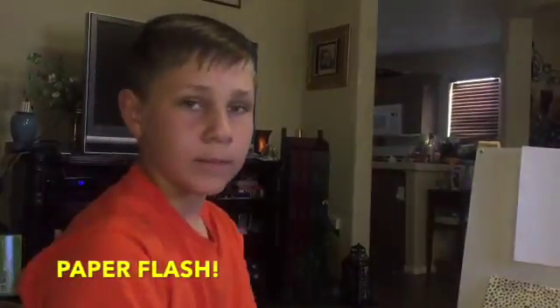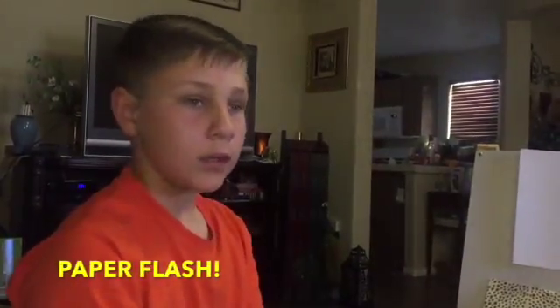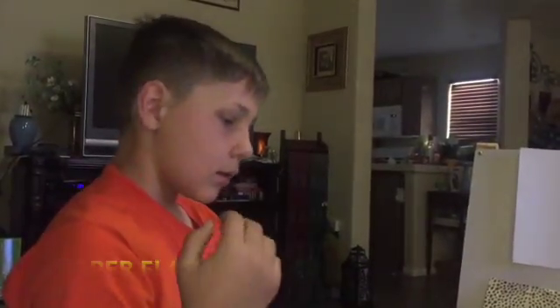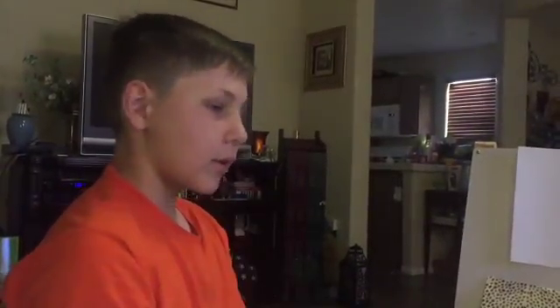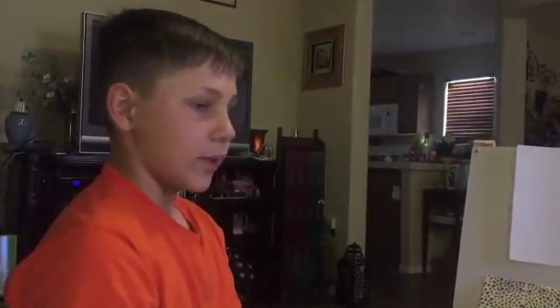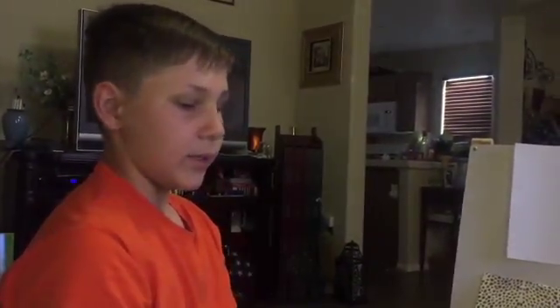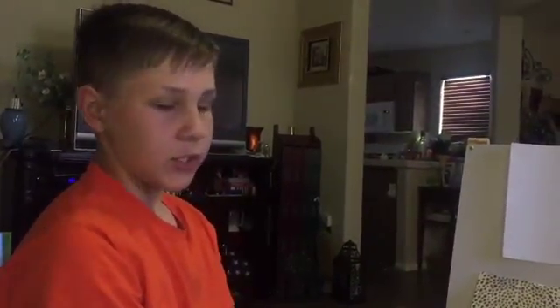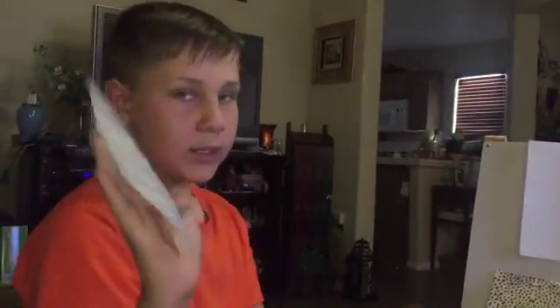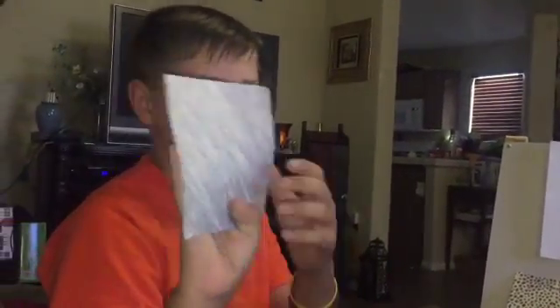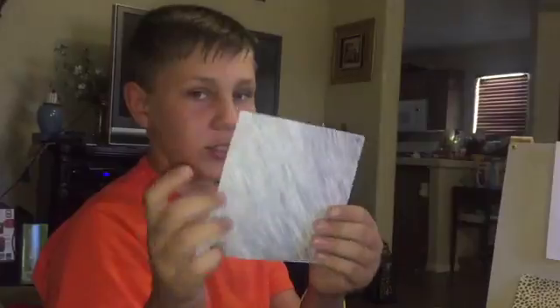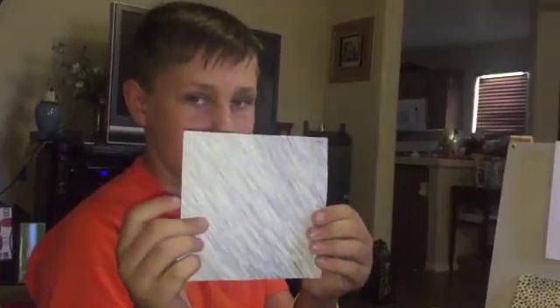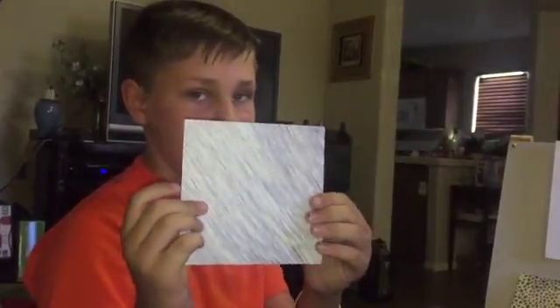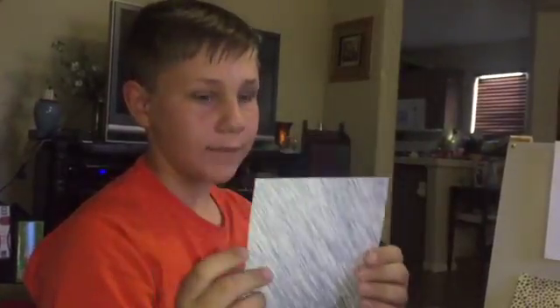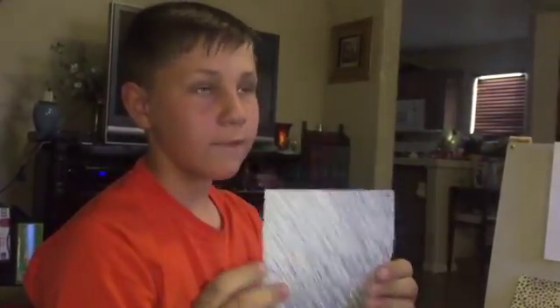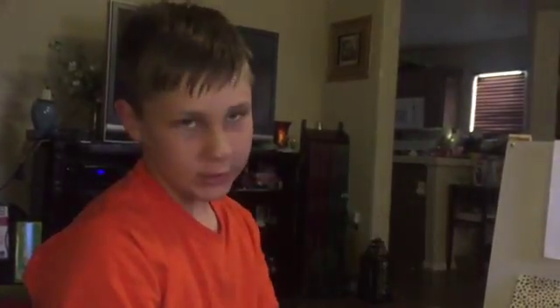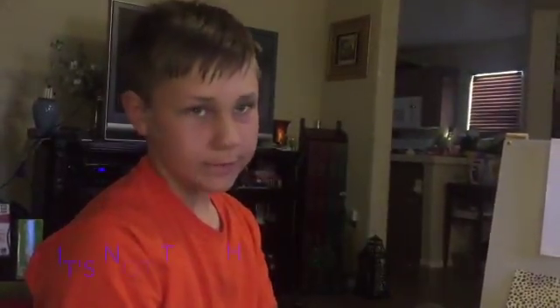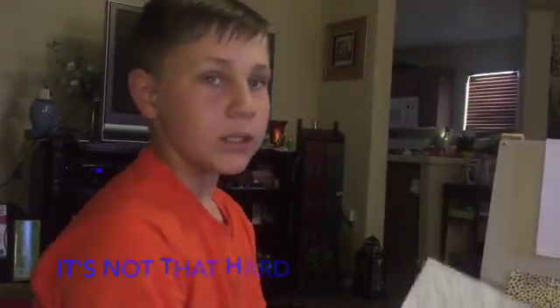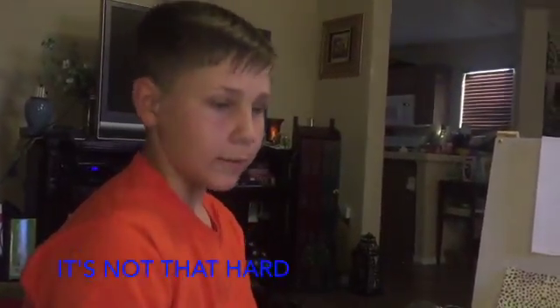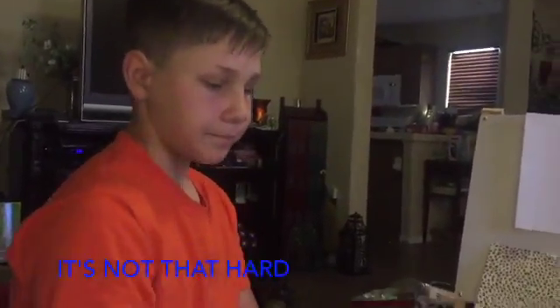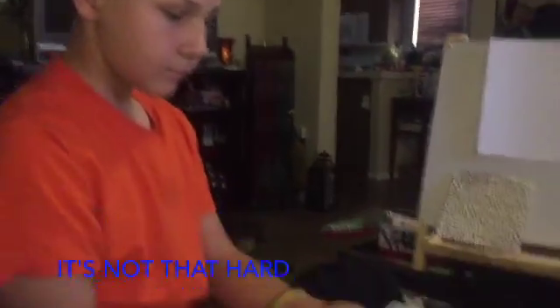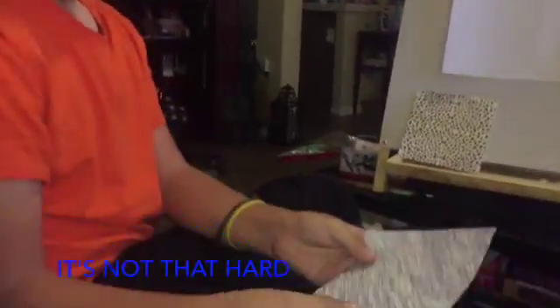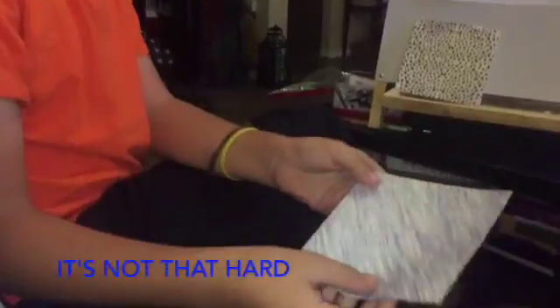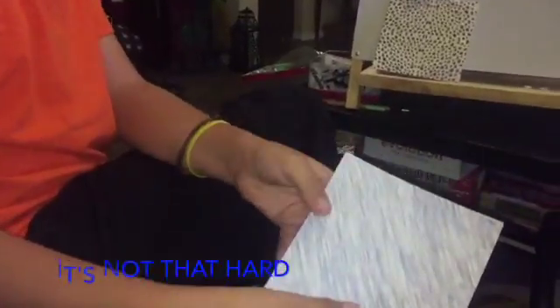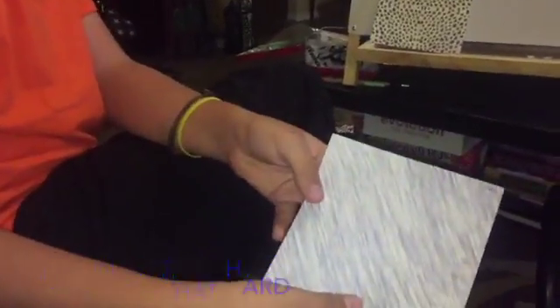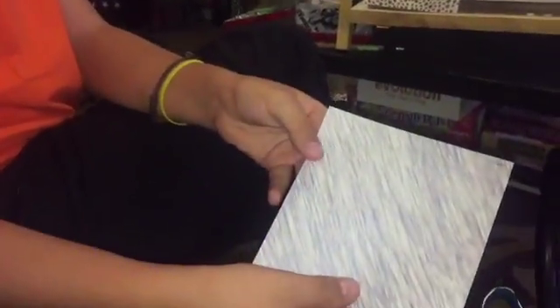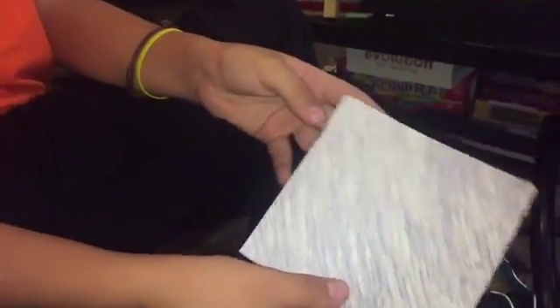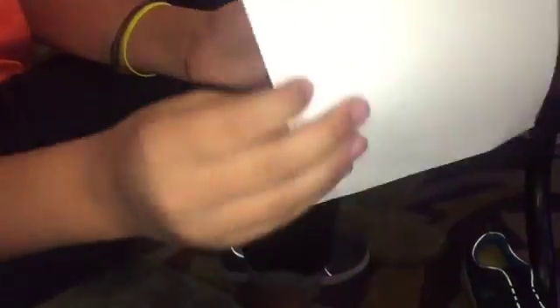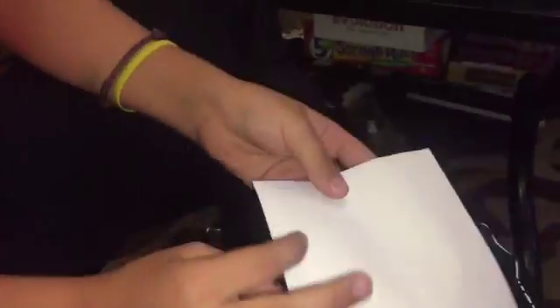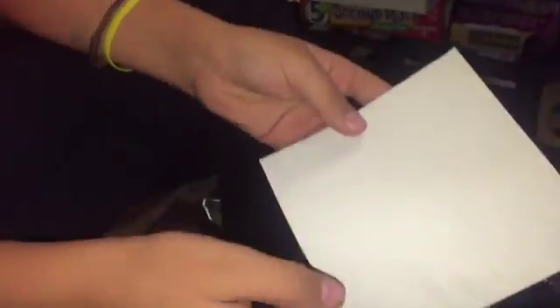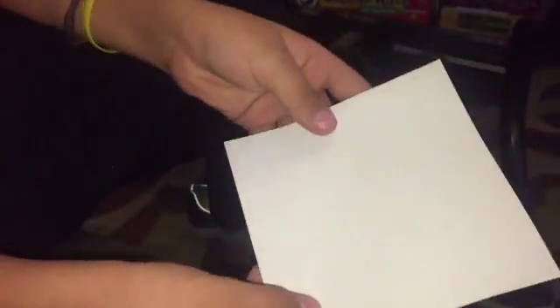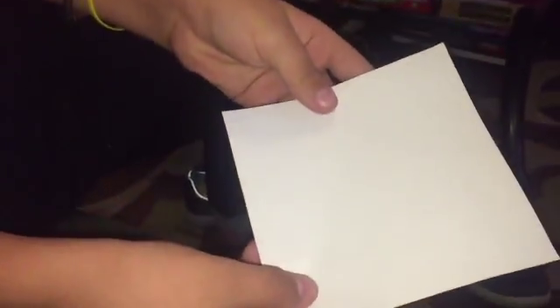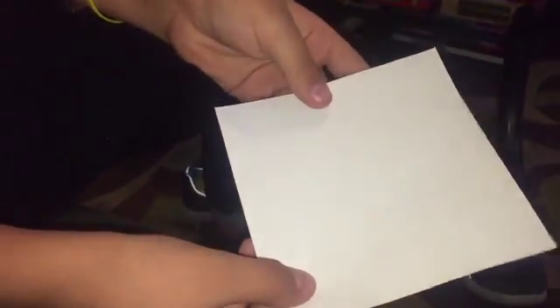First we need a square sheet of paper. If you don't have that, fold it into one. If you have origami paper like I do, you're going to want to flip it to the white side.